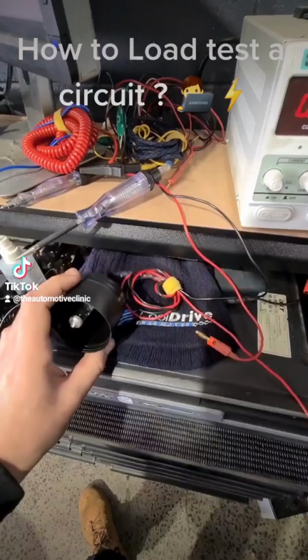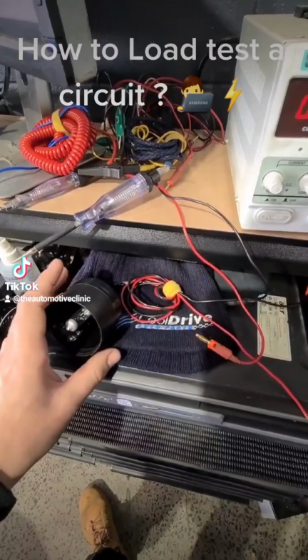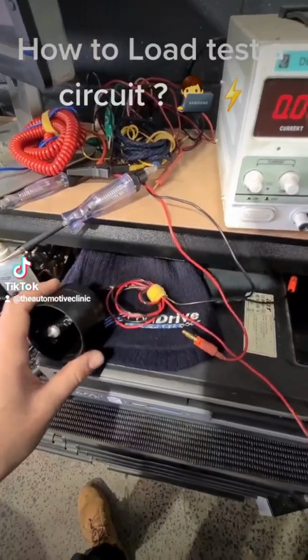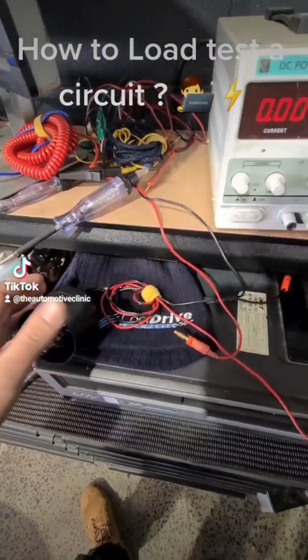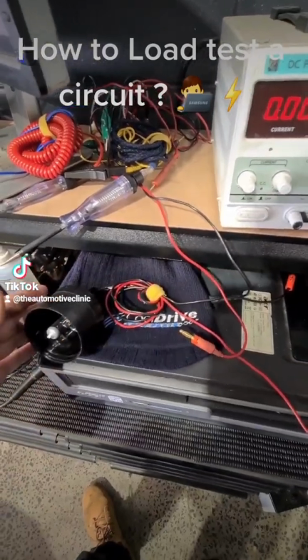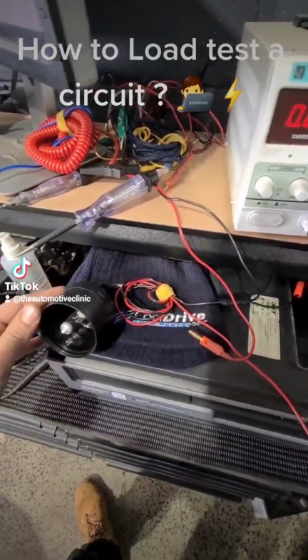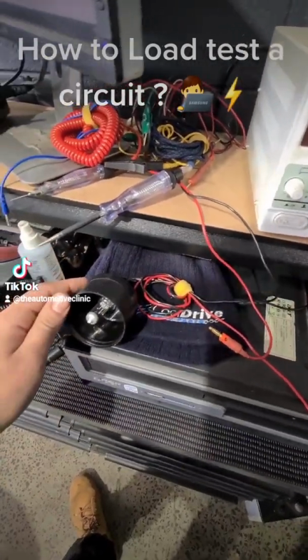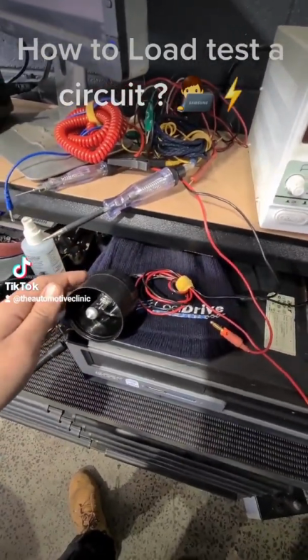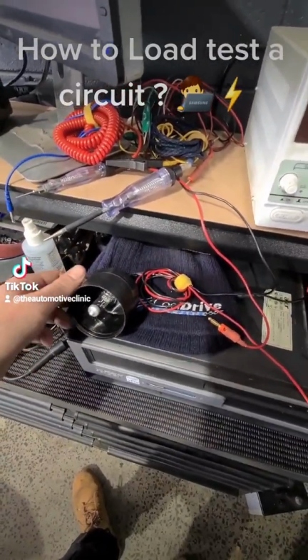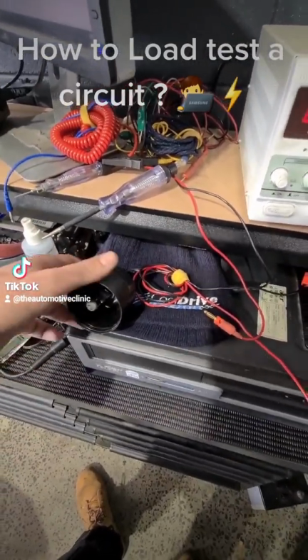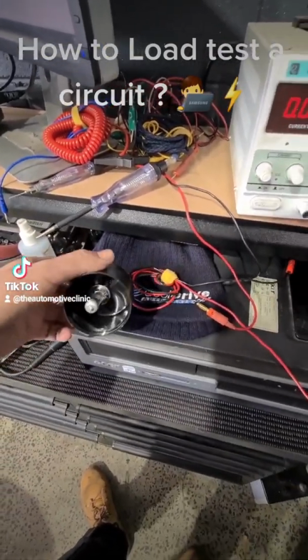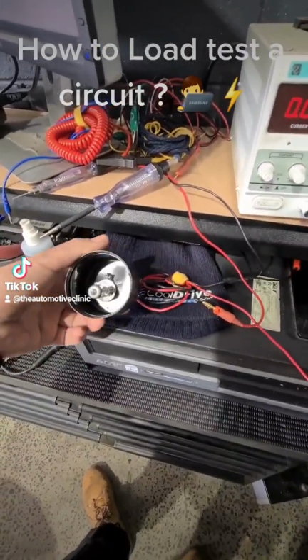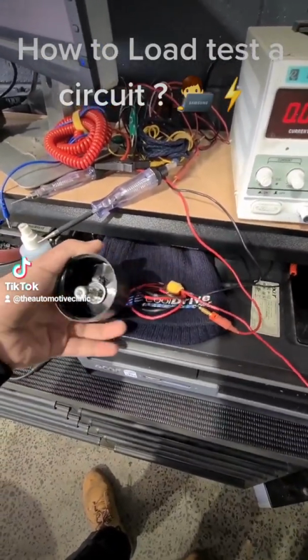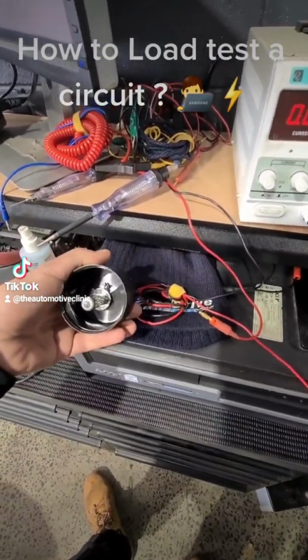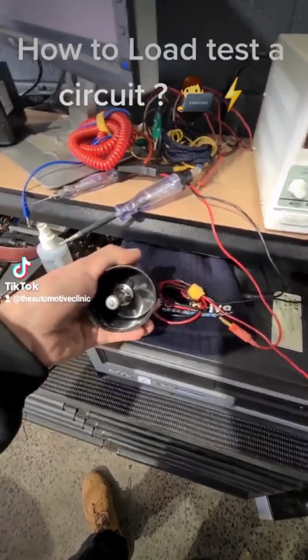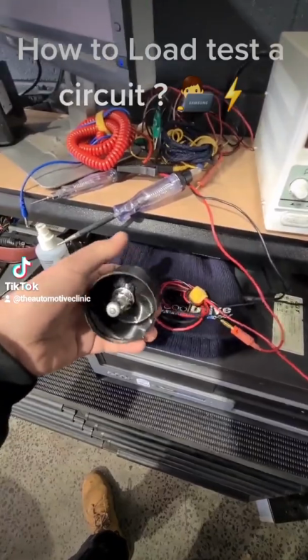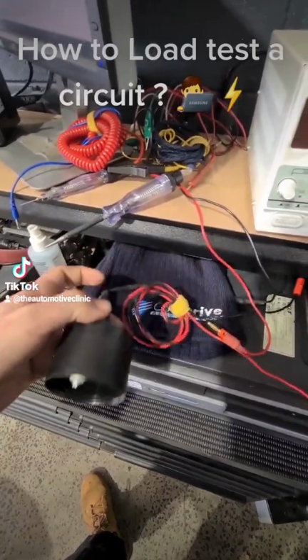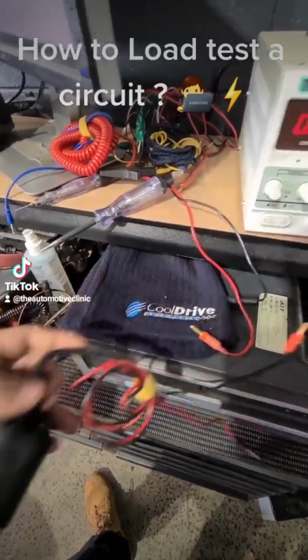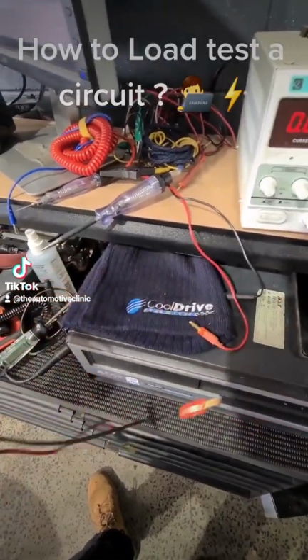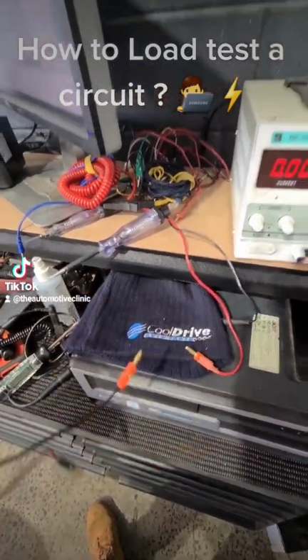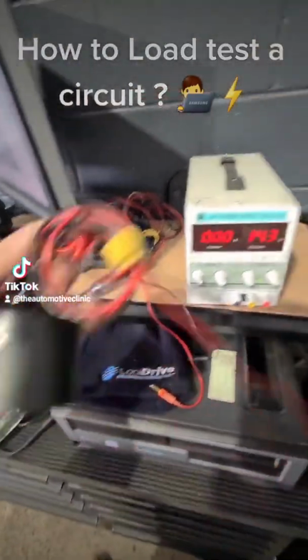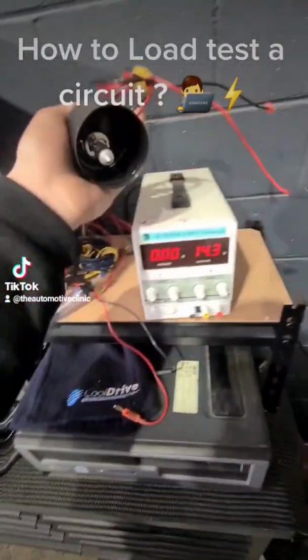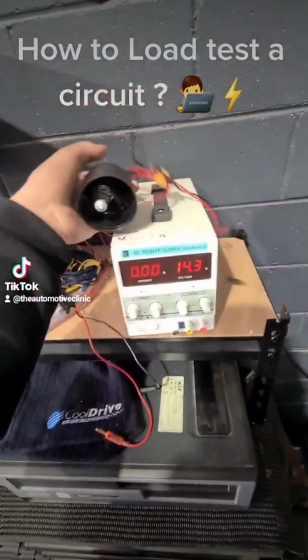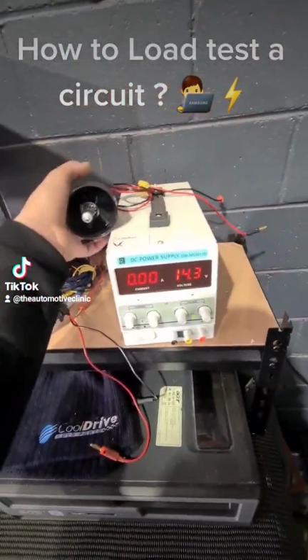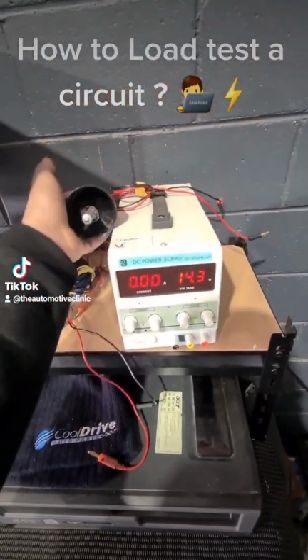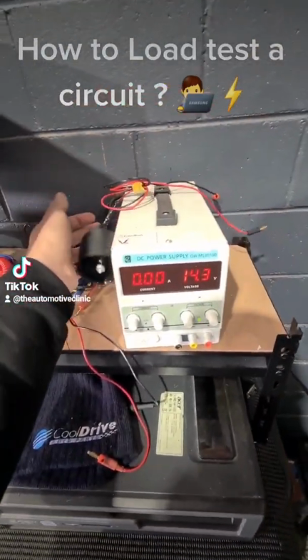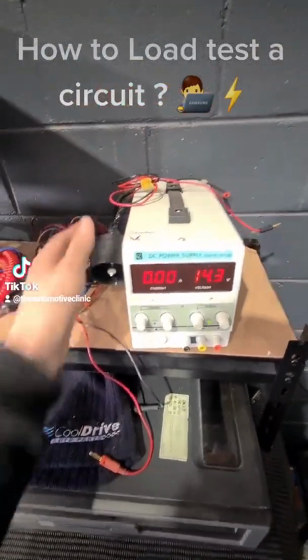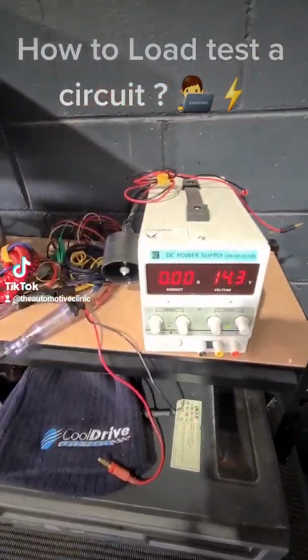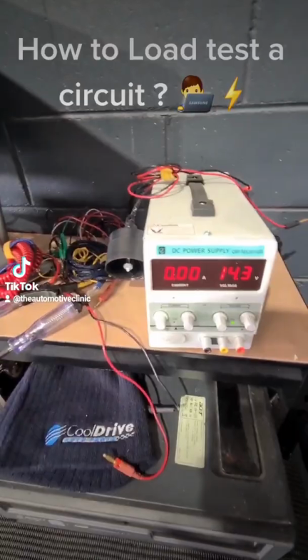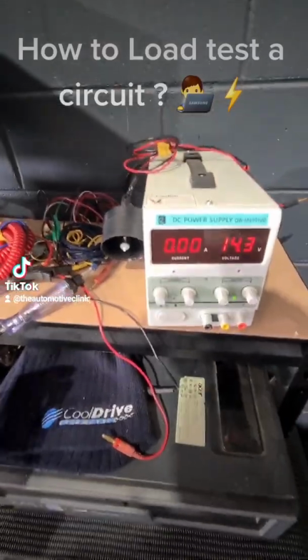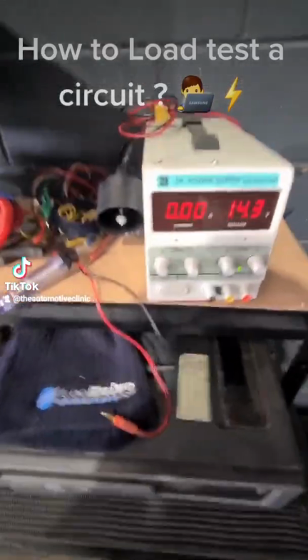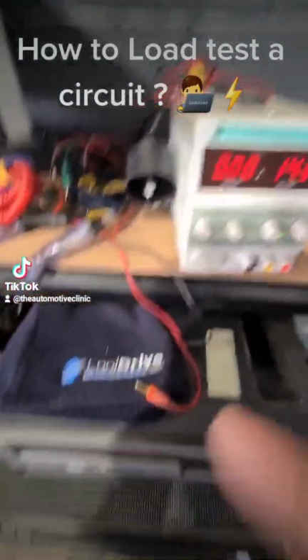Where you wouldn't use something like this is if we were load testing a sensor power or something like that — that's when you can cause yourself trouble. That's where having multiple different test lights comes into play.